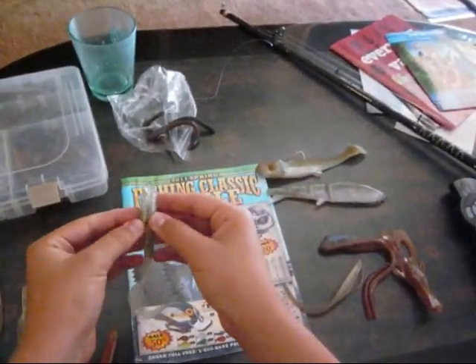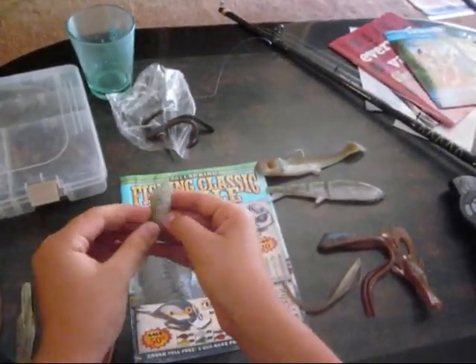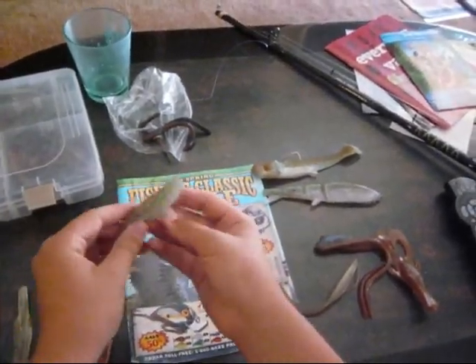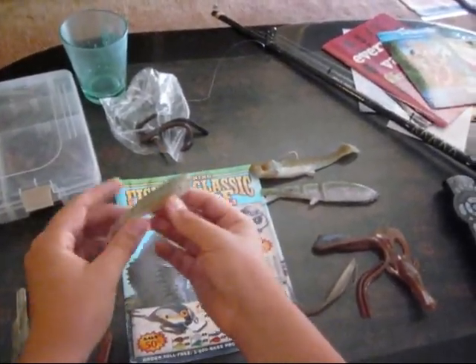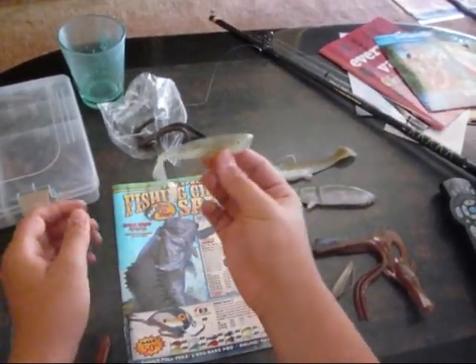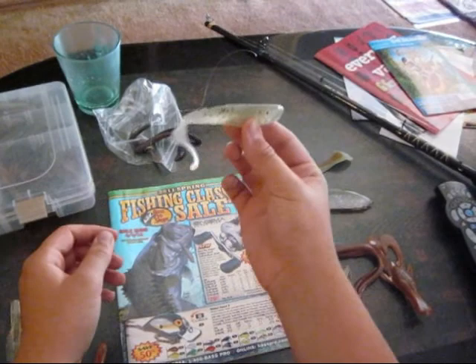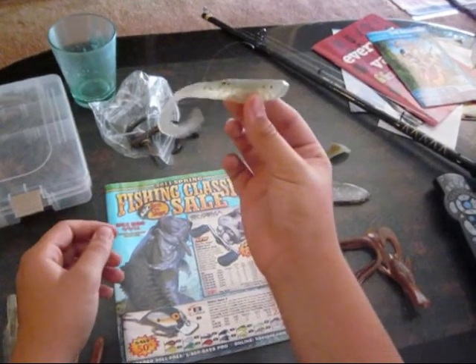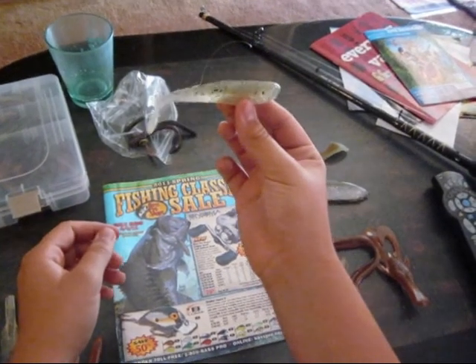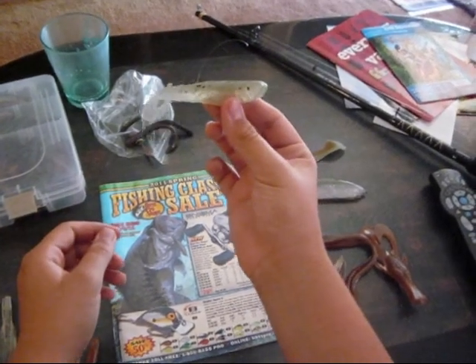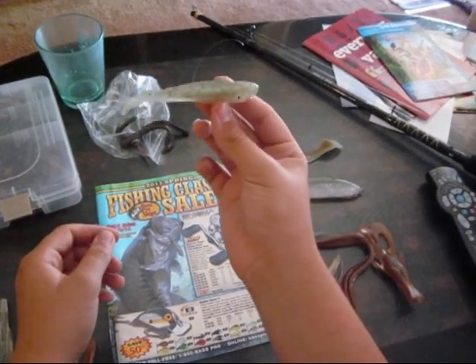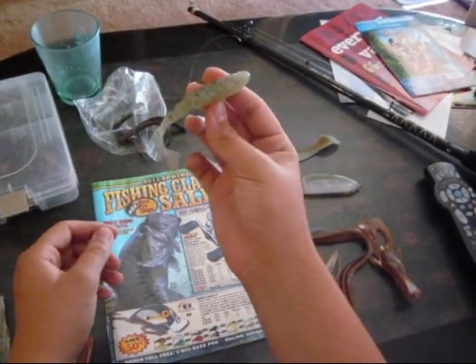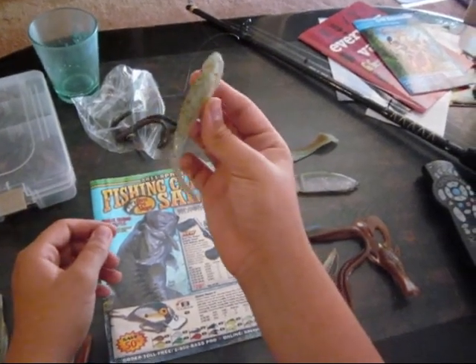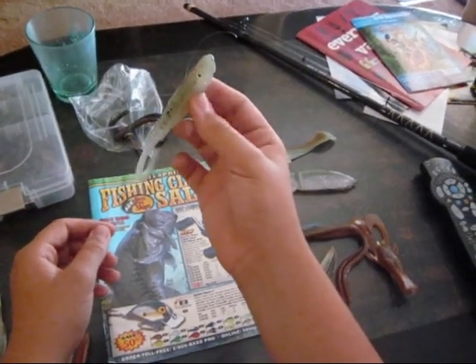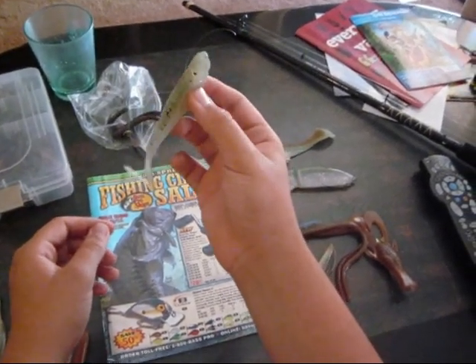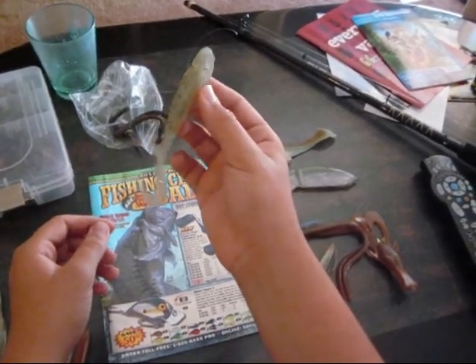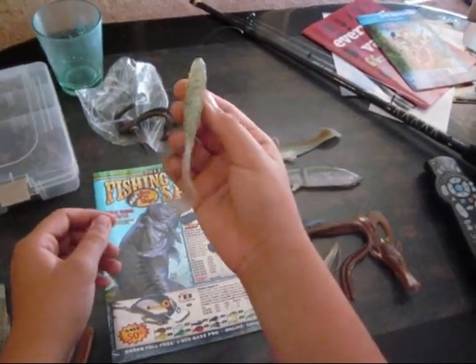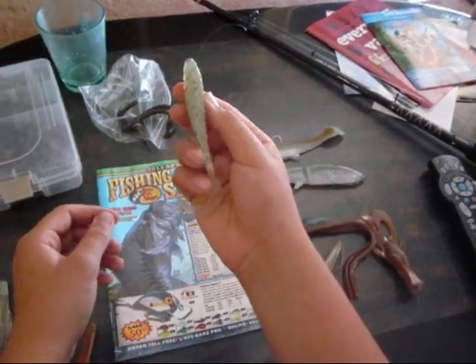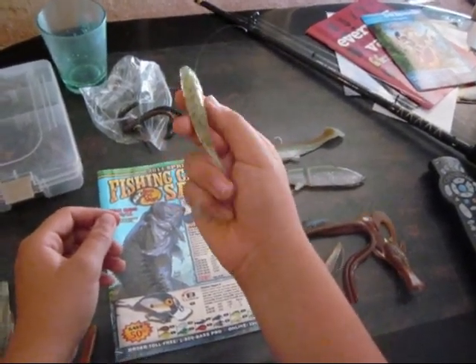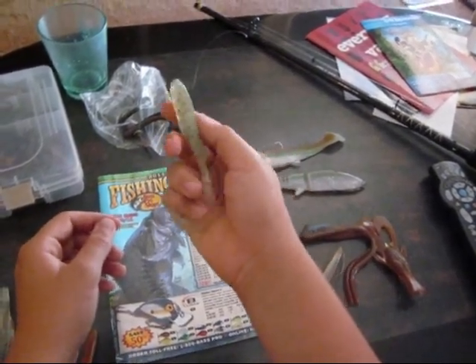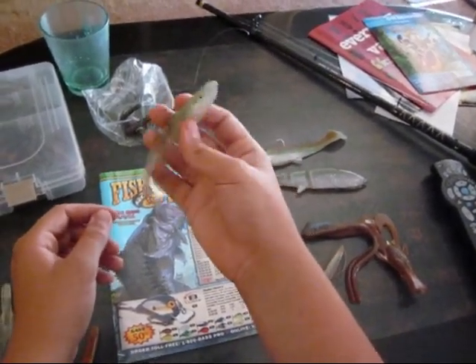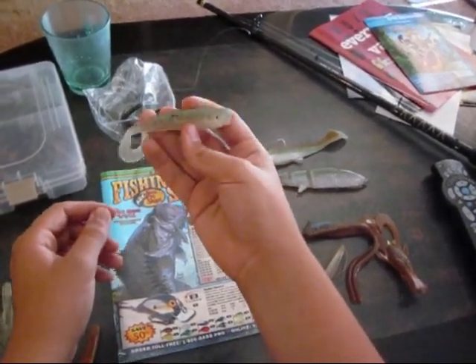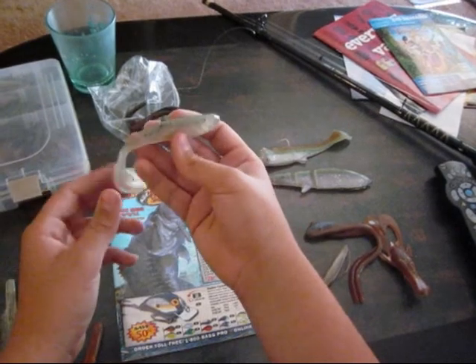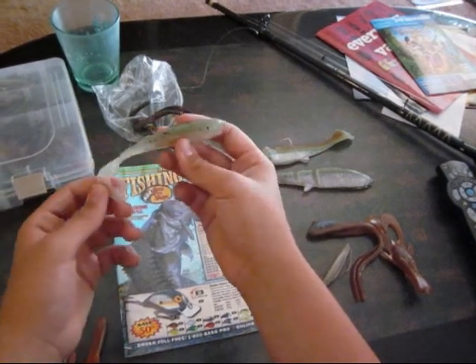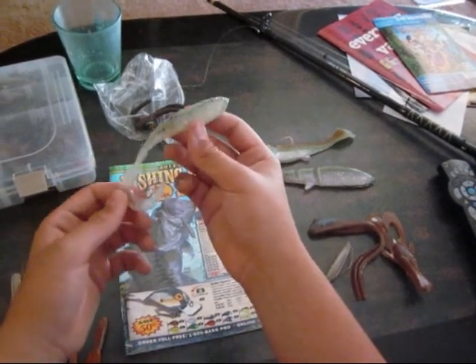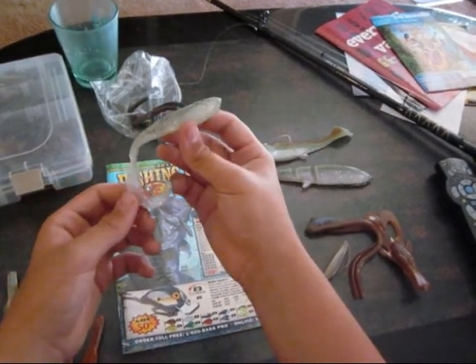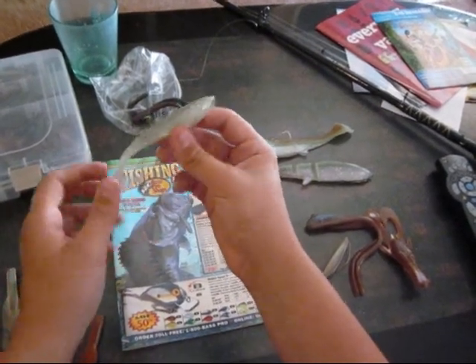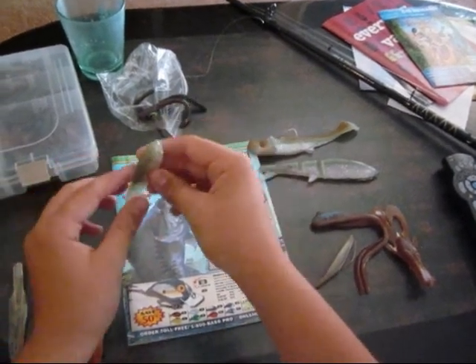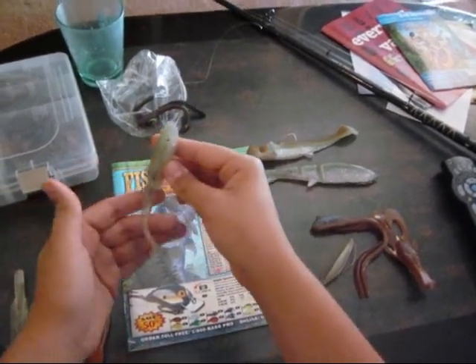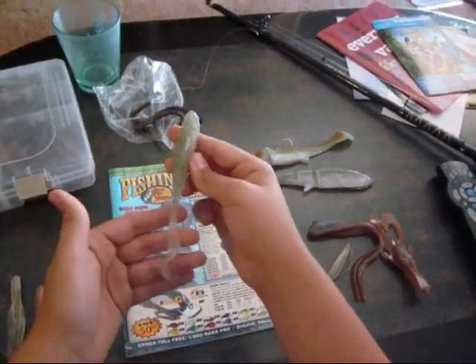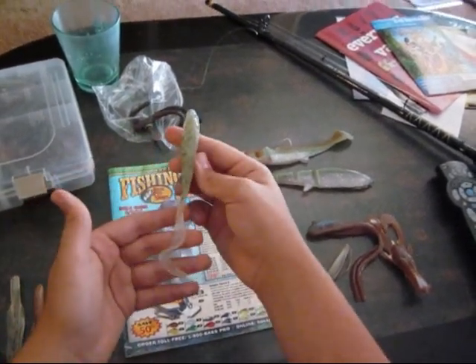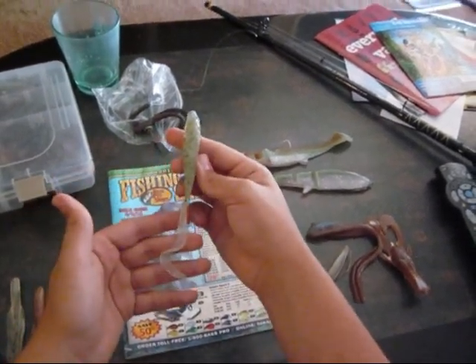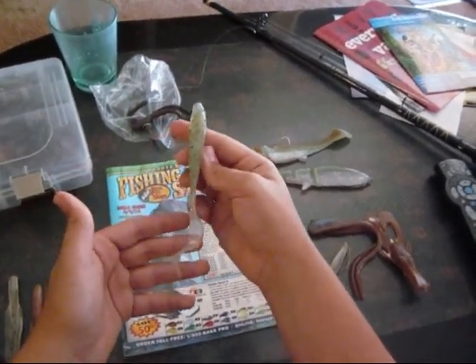It's on a weighted twin bait hook. It will be great just fishing it — just casting and reeling it. It will be a great bait.